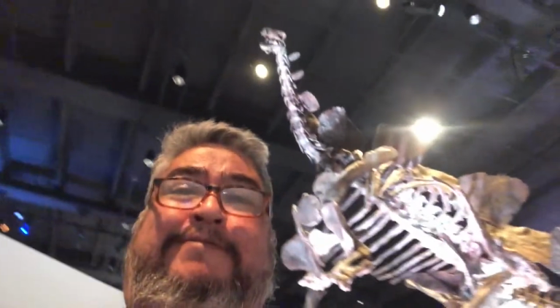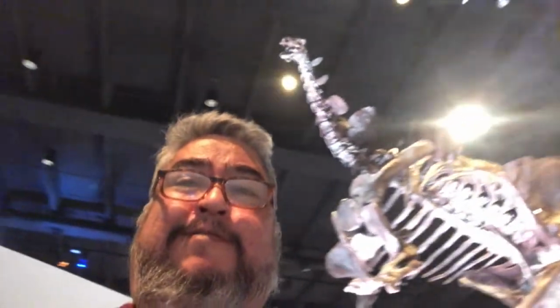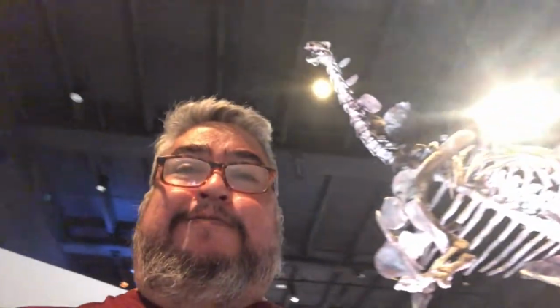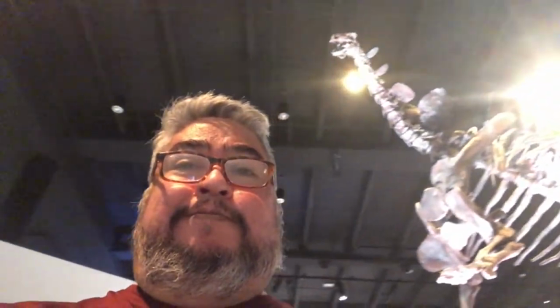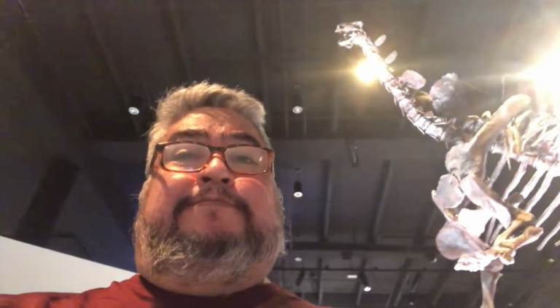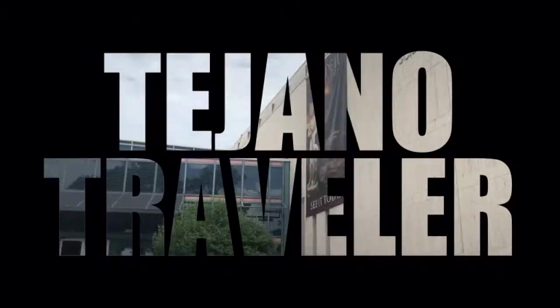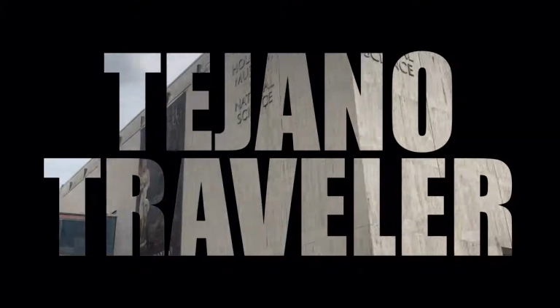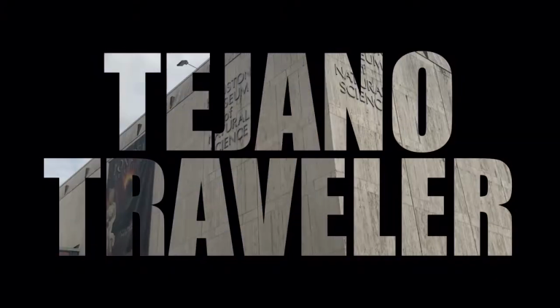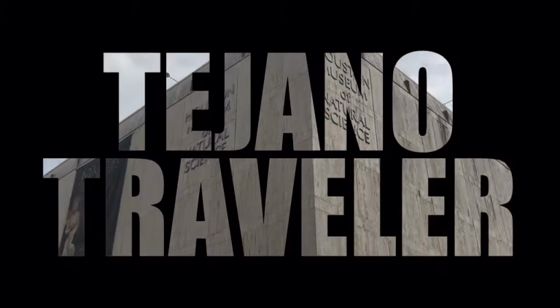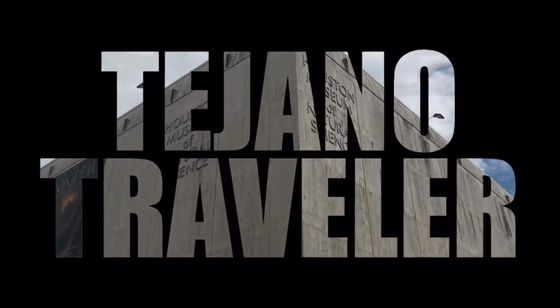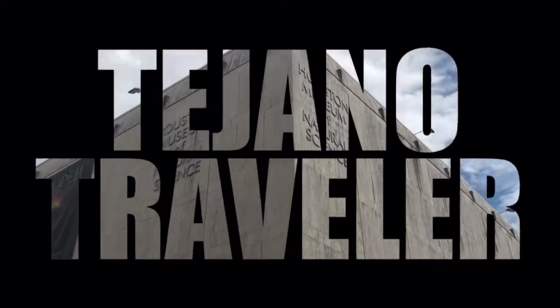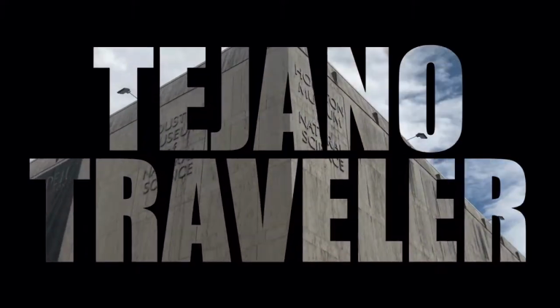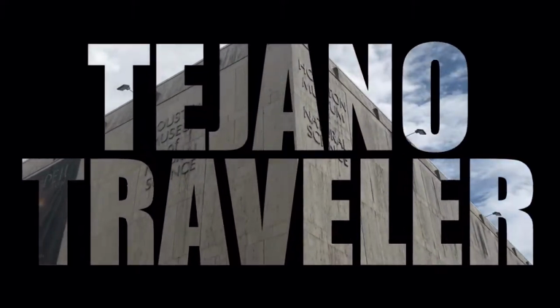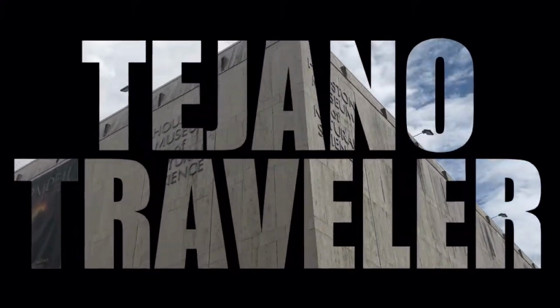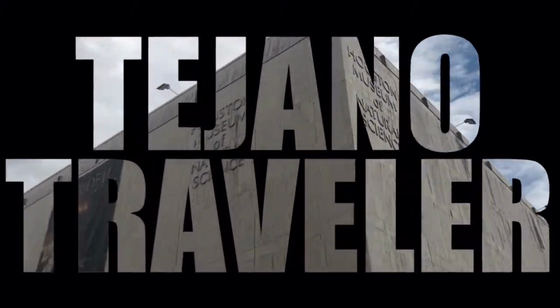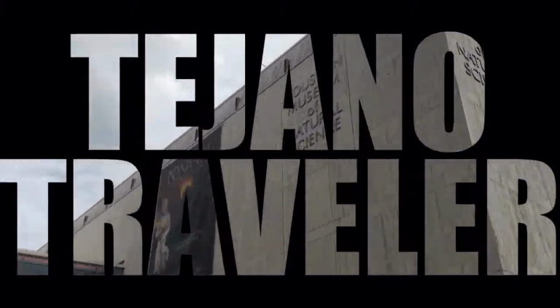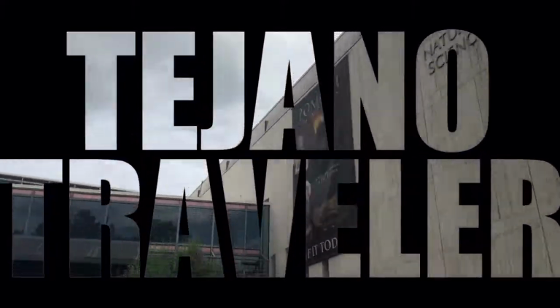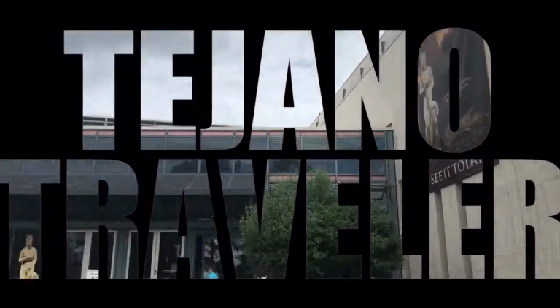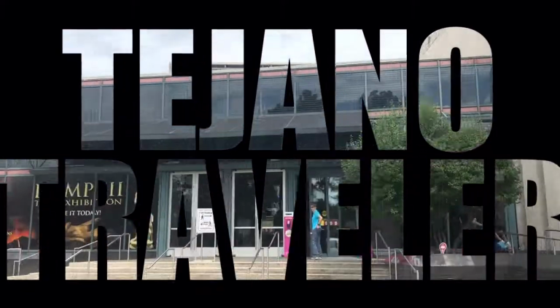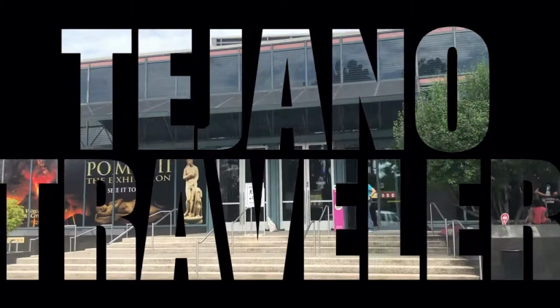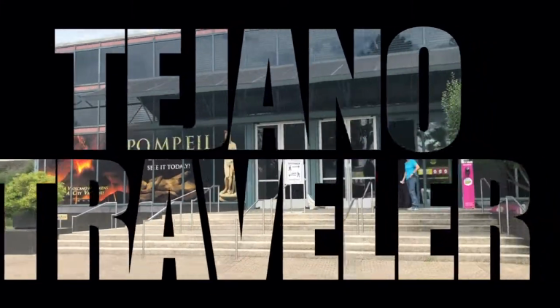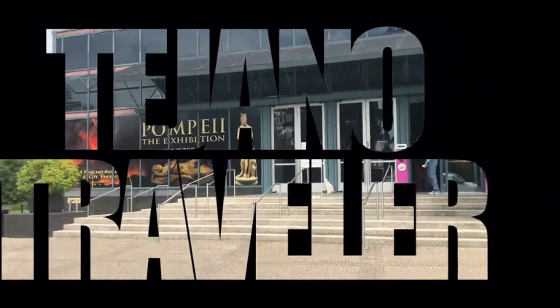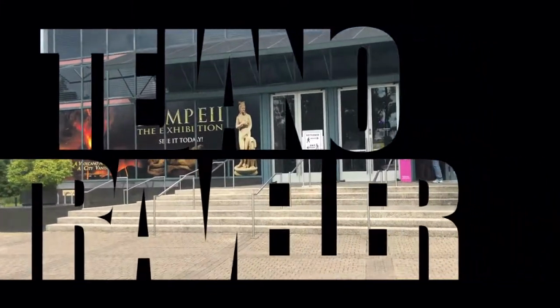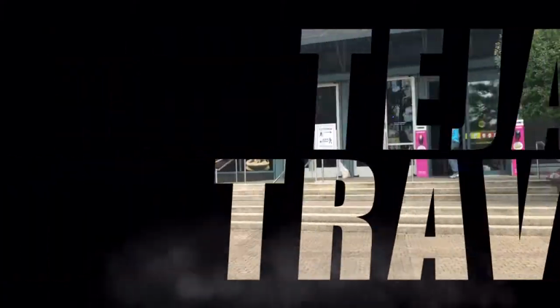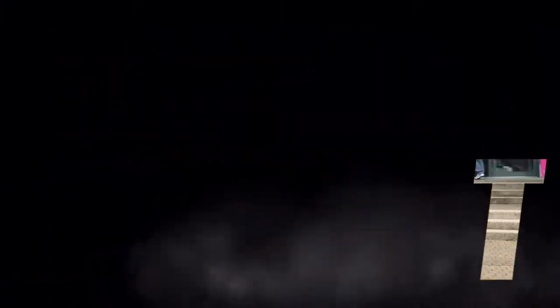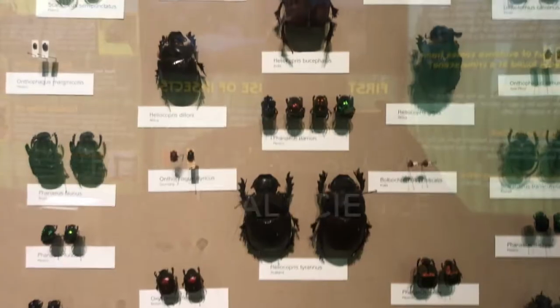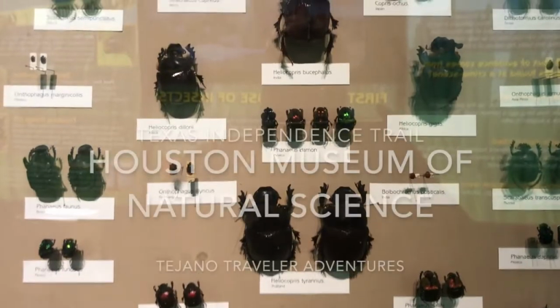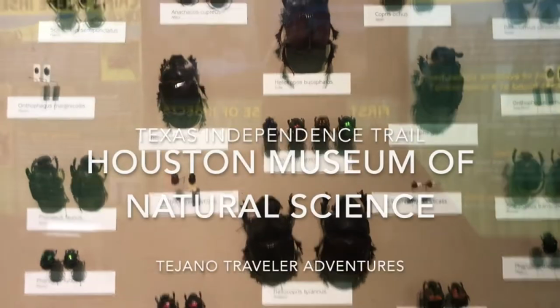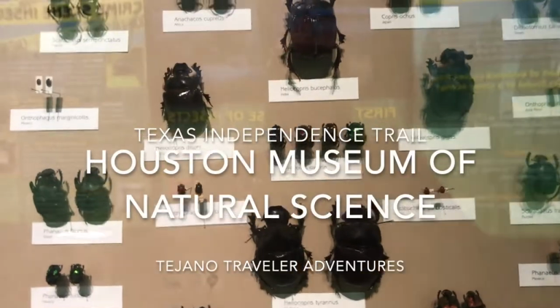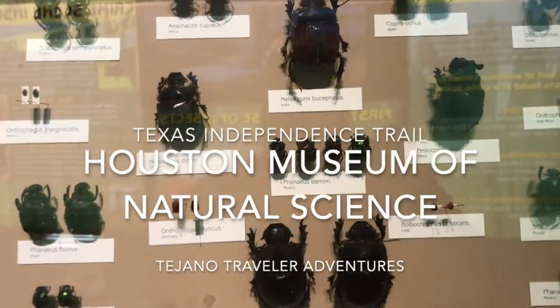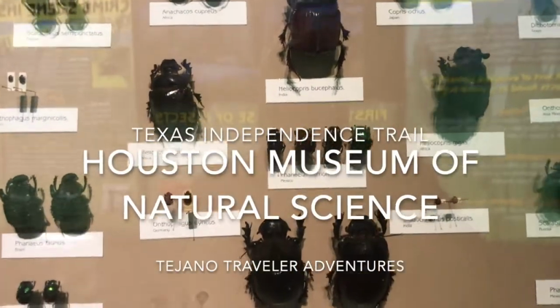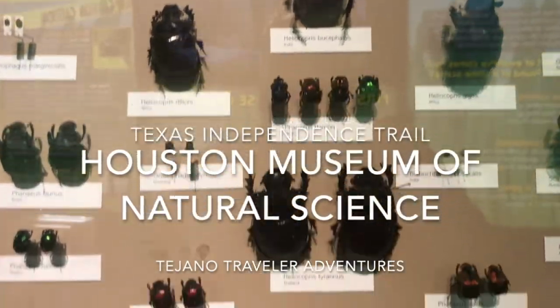Hello and welcome to another episode of the Tejano Traveler. Today's travel adventure takes us to the Houston Museum of Natural Science.